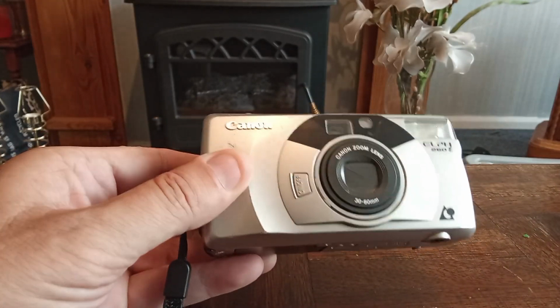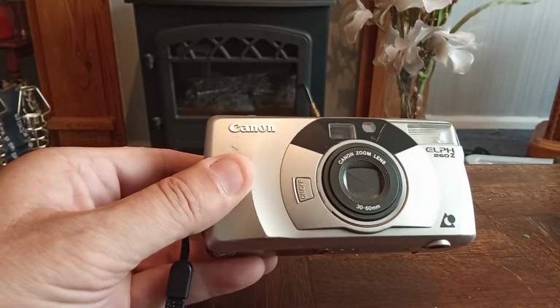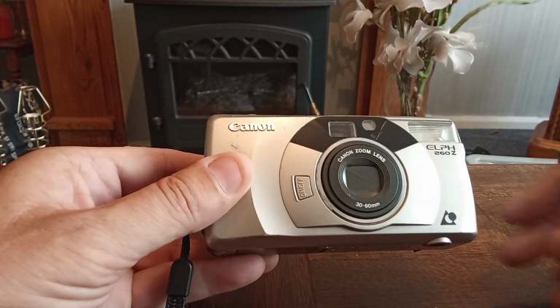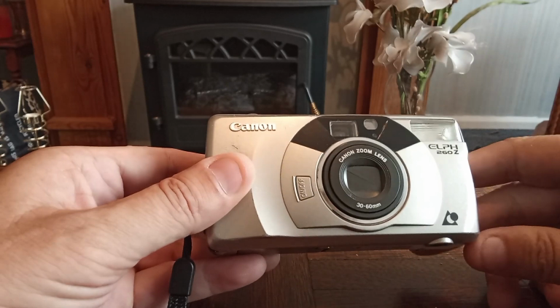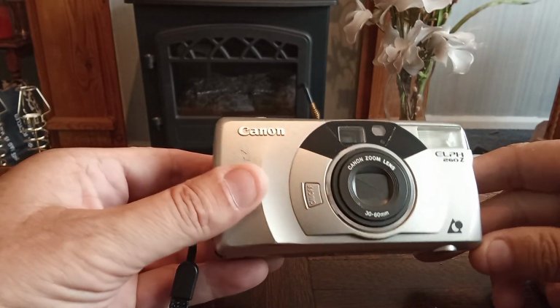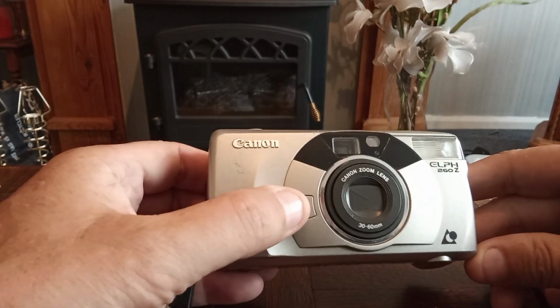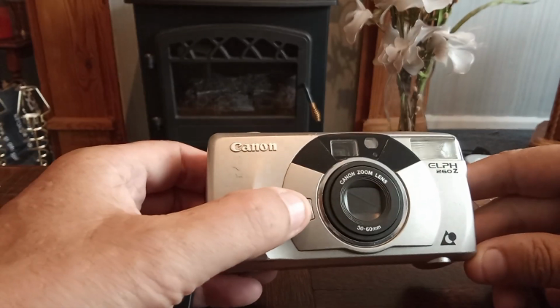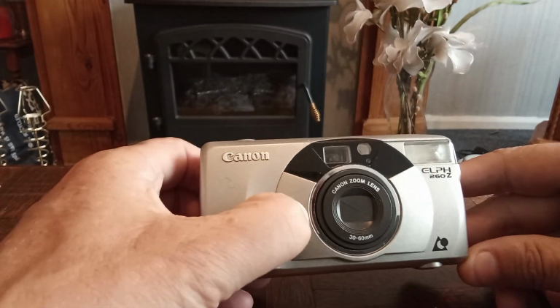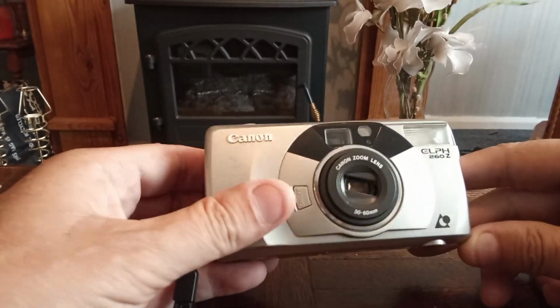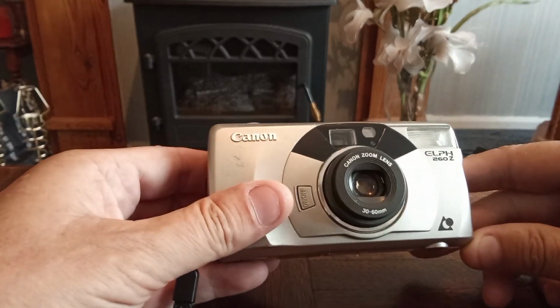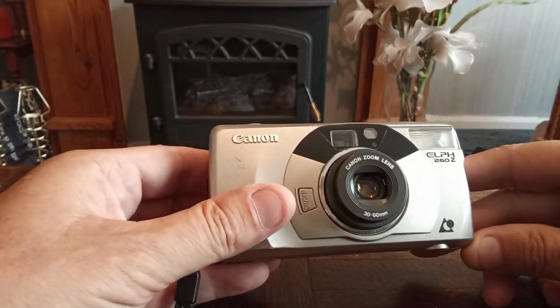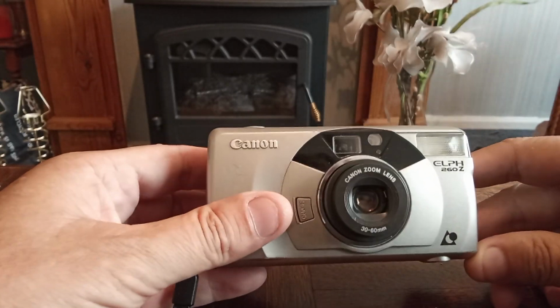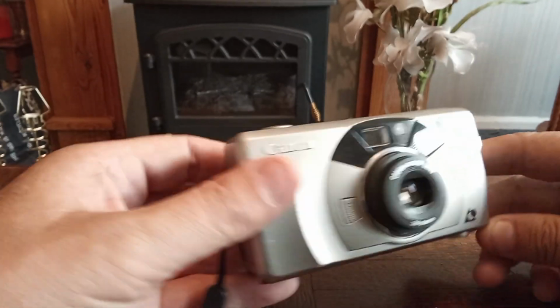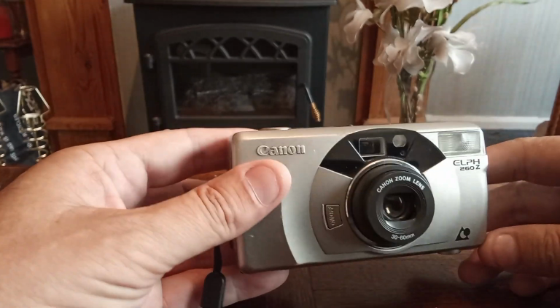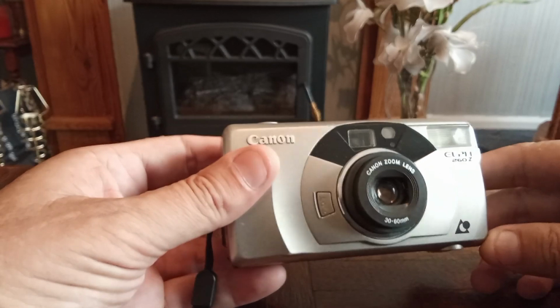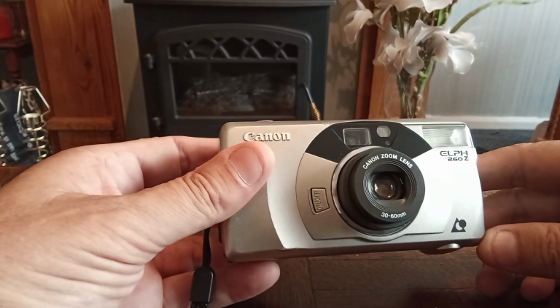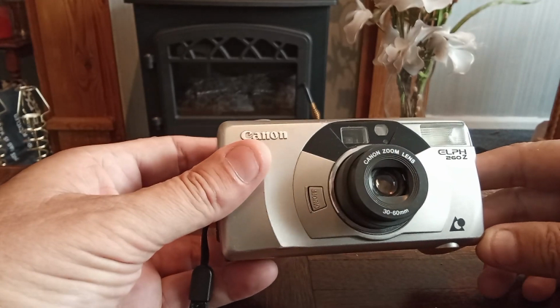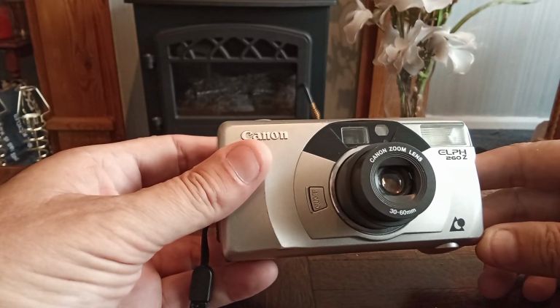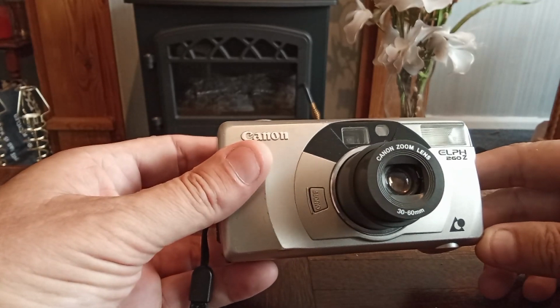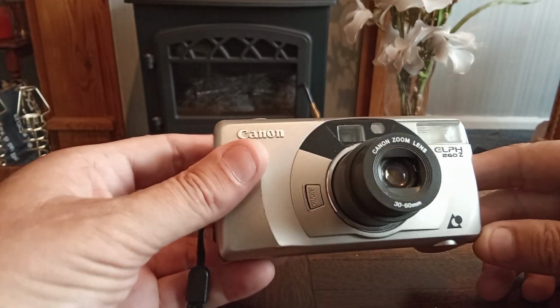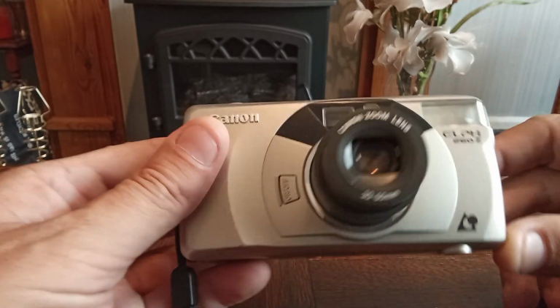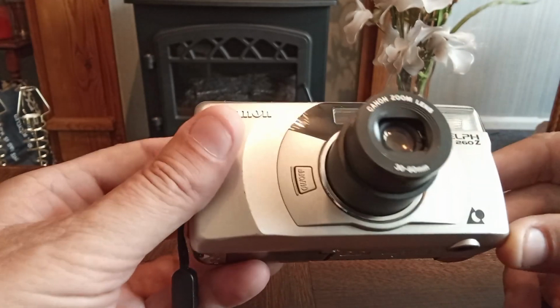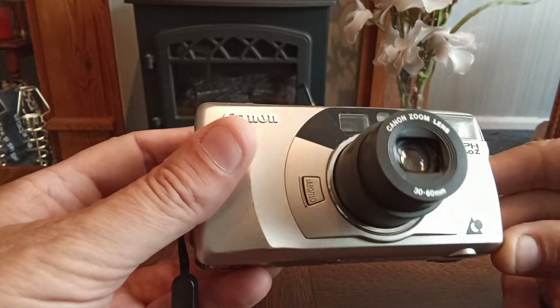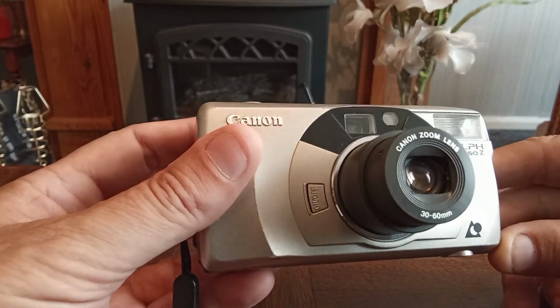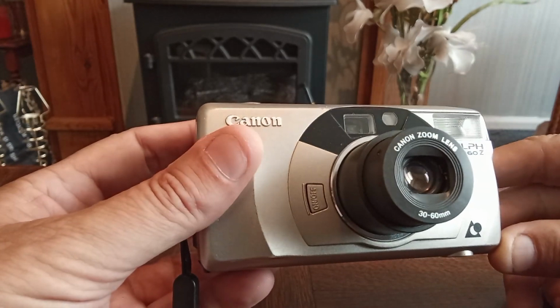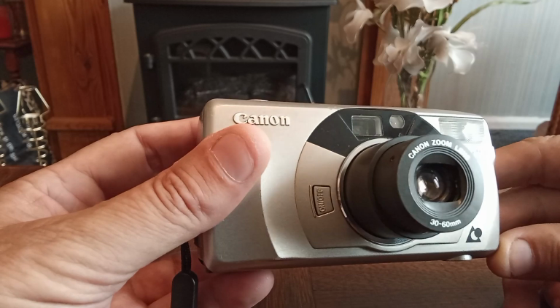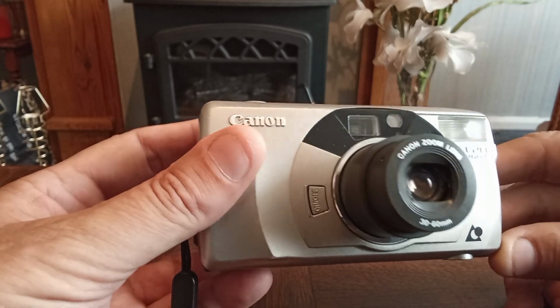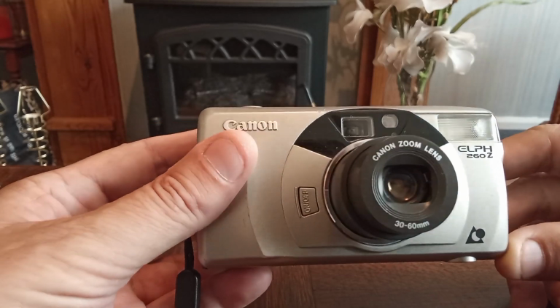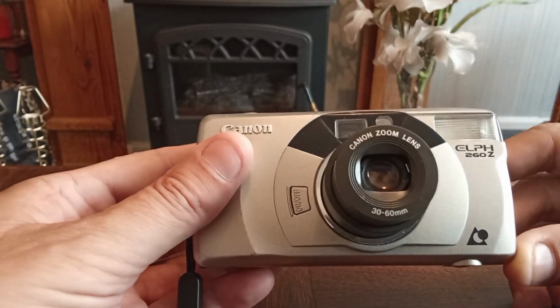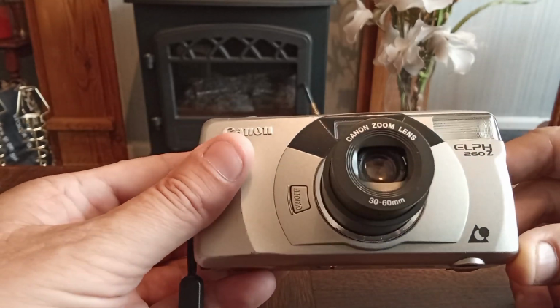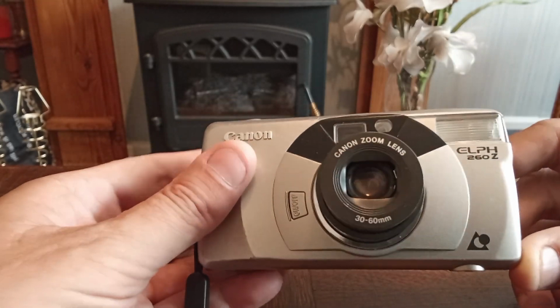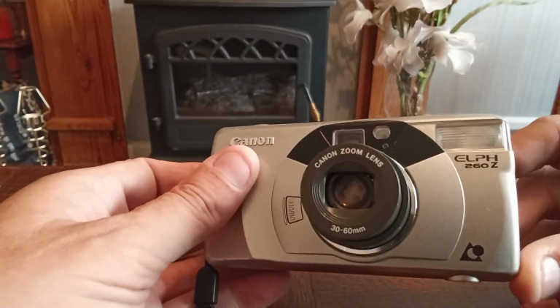The button to turn this camera on is at the front, and to zoom the lens out is on the back. The lens itself is free from scratches and fungus.